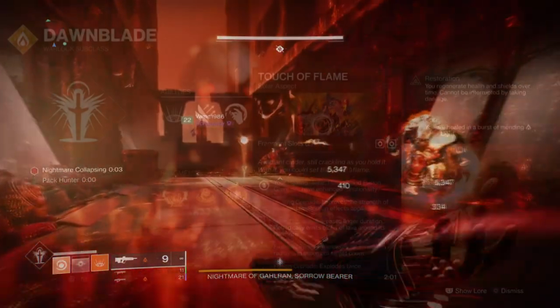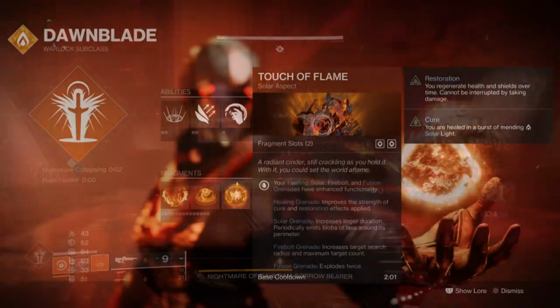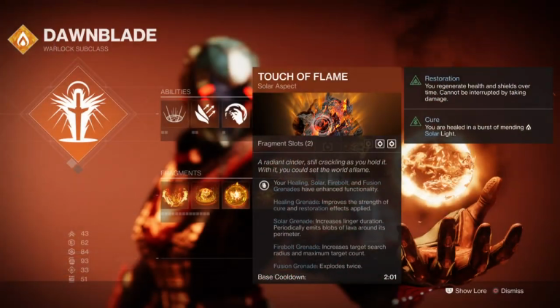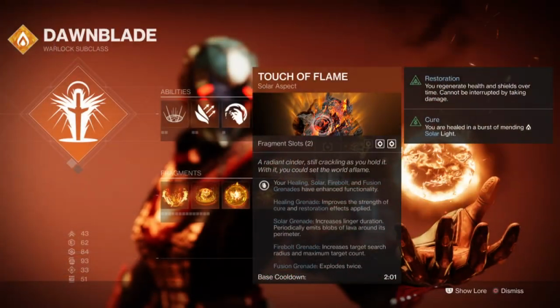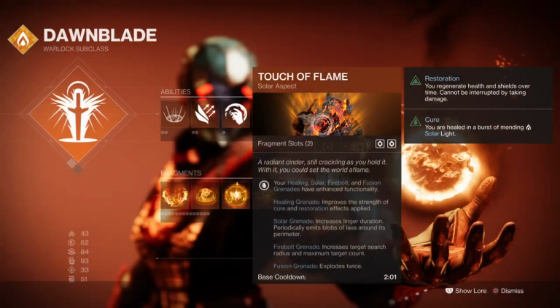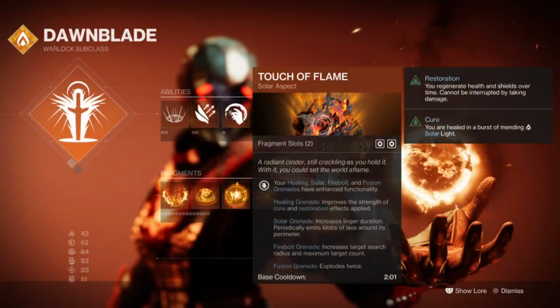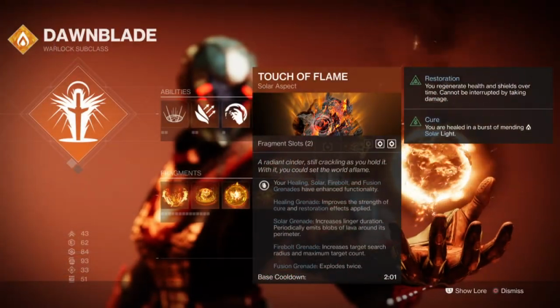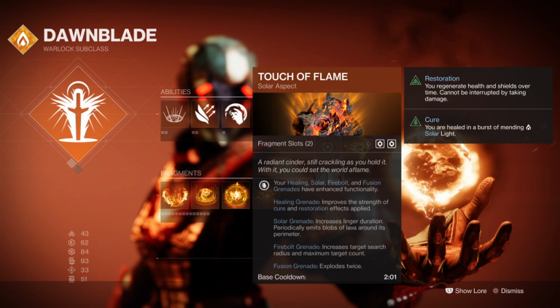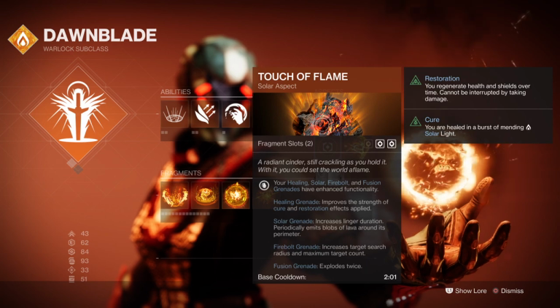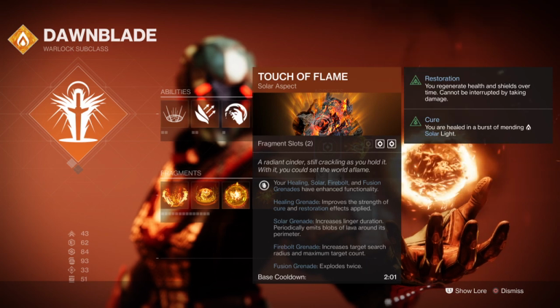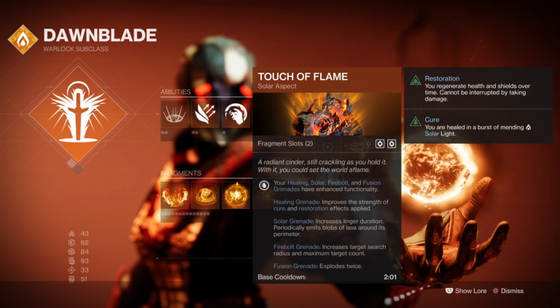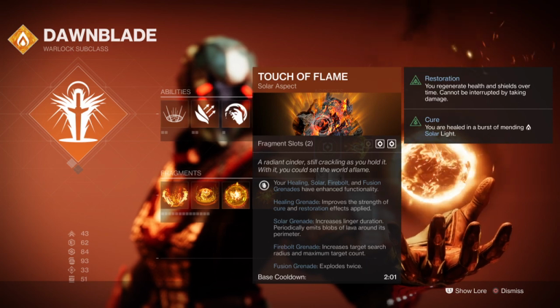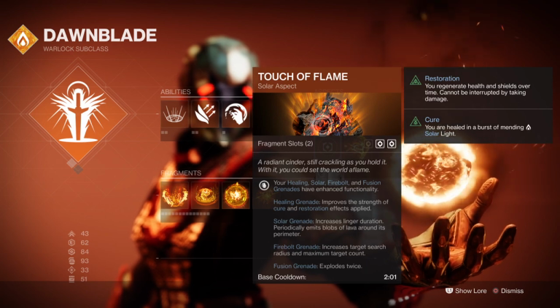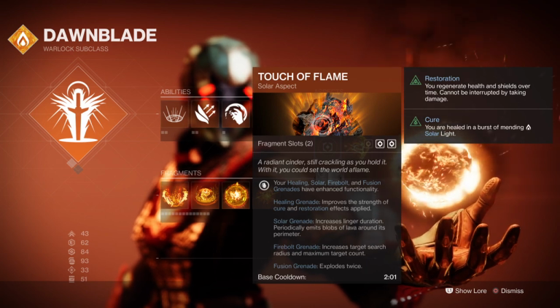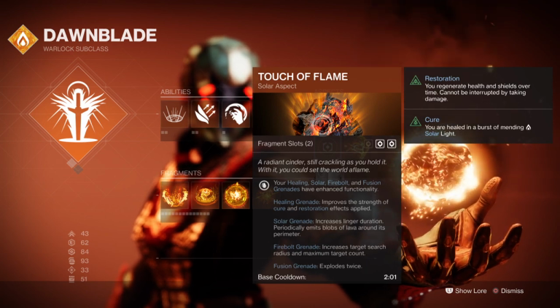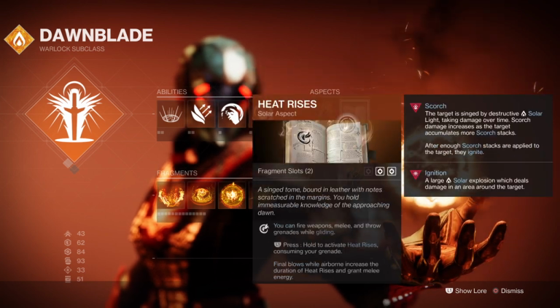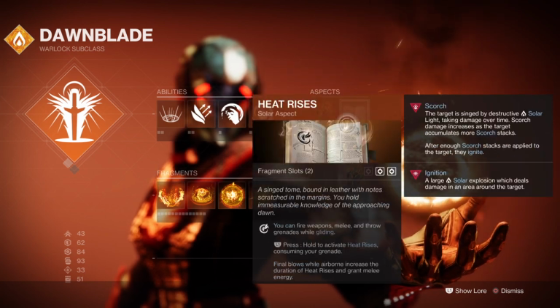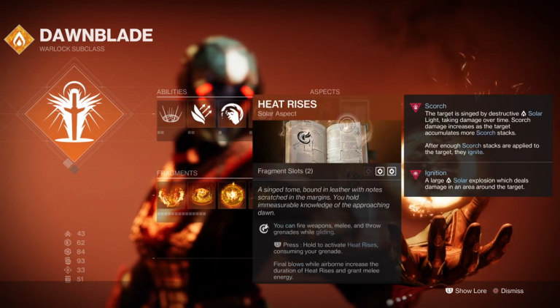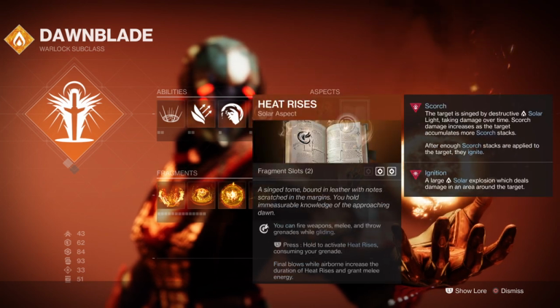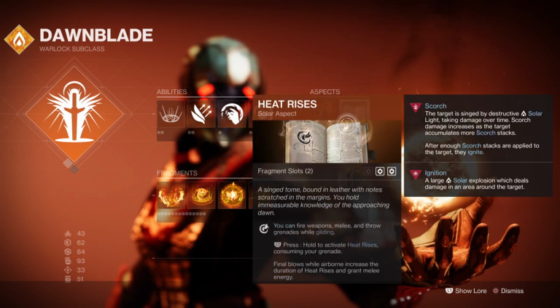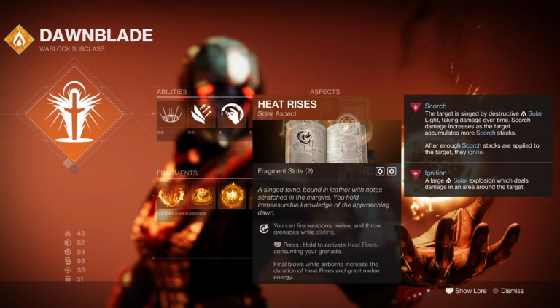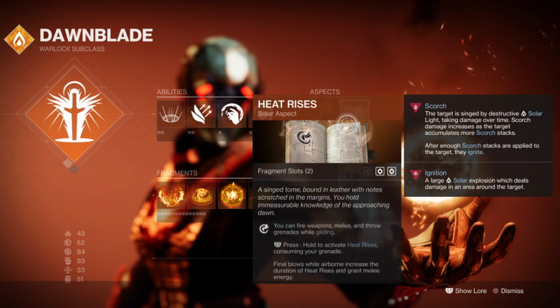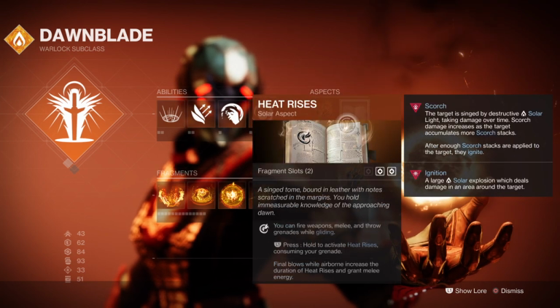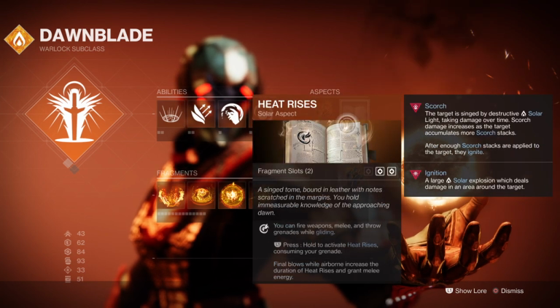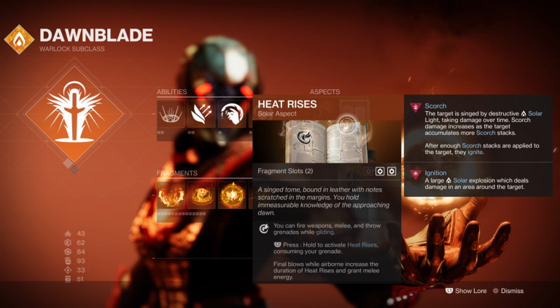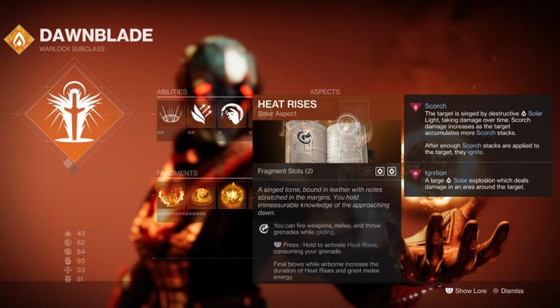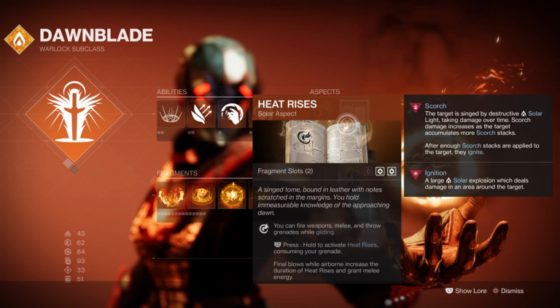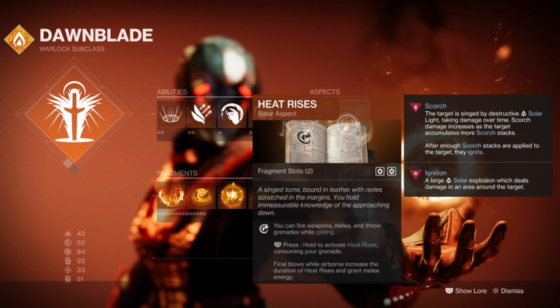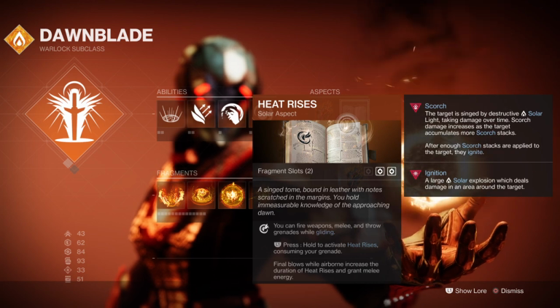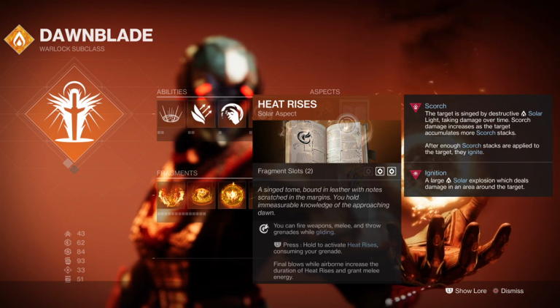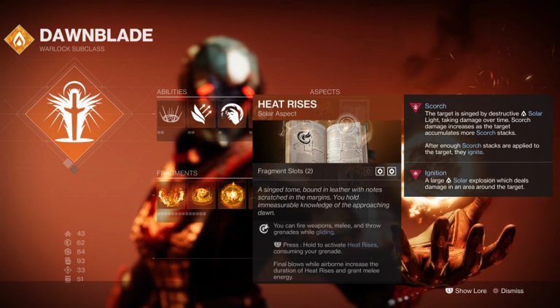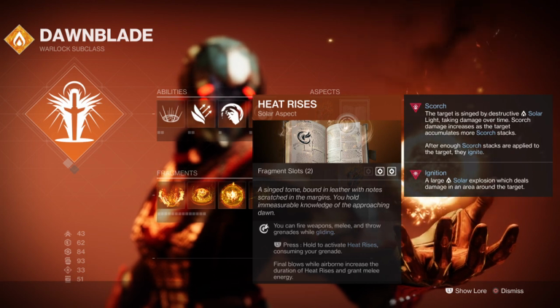Aspects-wise, we have Touch of Flame which allows Firesprite grenades to detonate twice. You'll then want Heat Rises, where you can hover in the air for longer and glide, and it will grant melee energy while in the air.